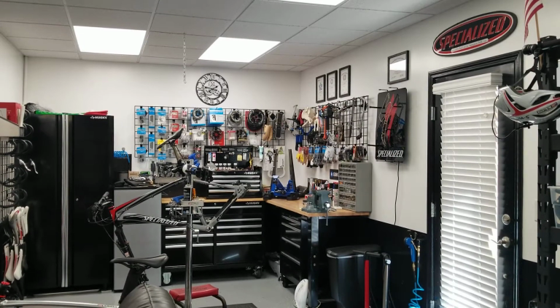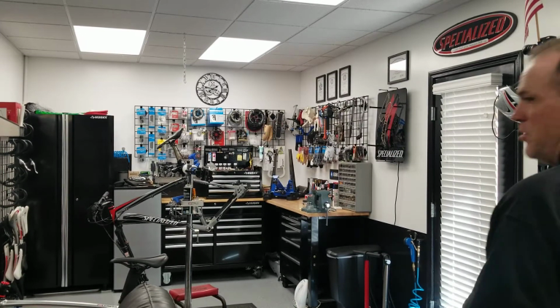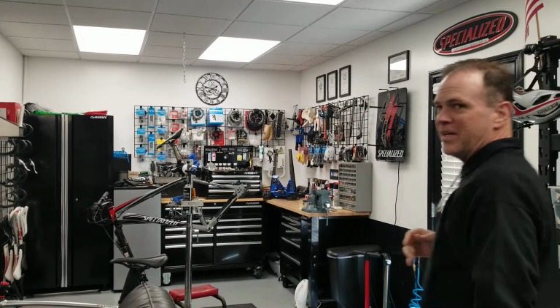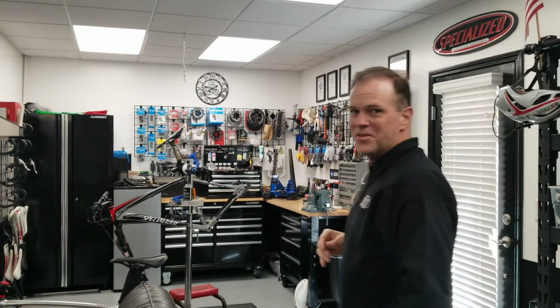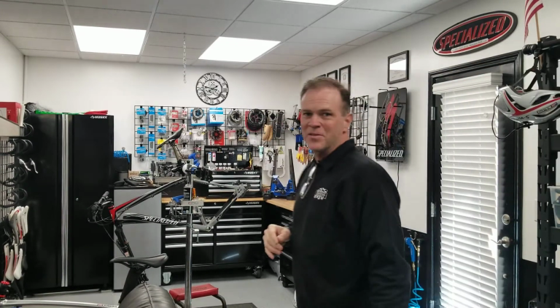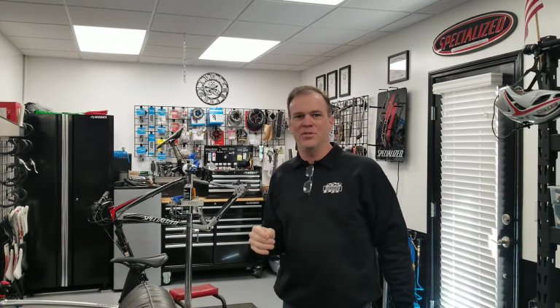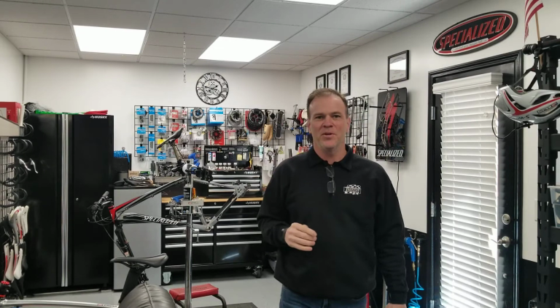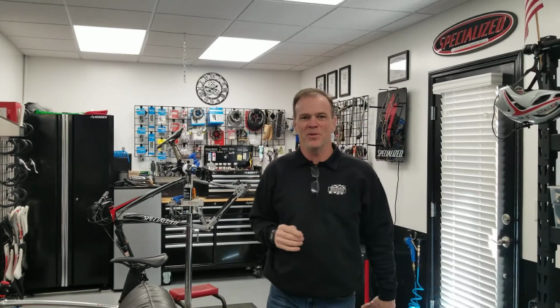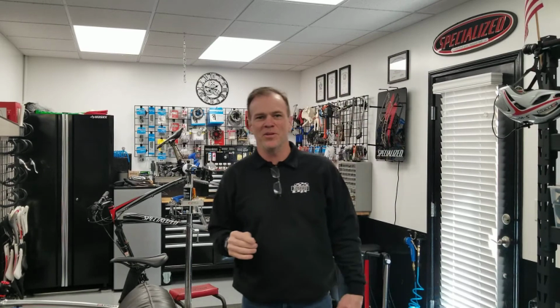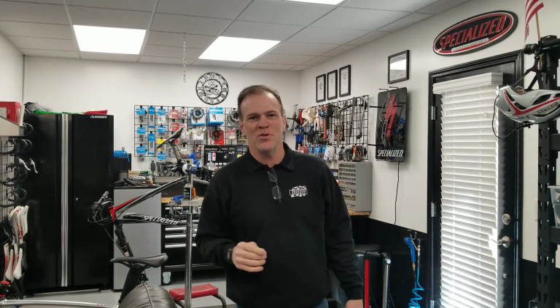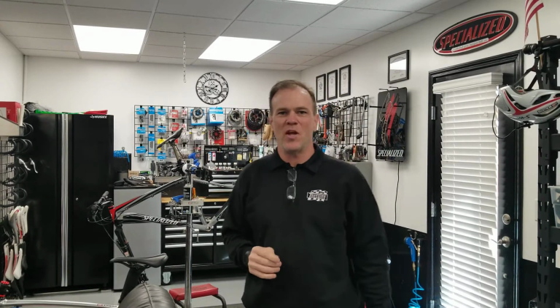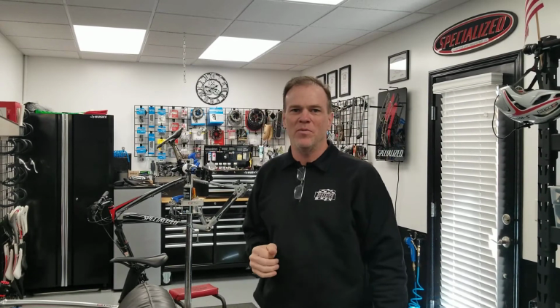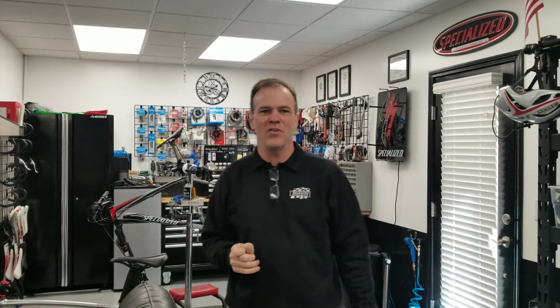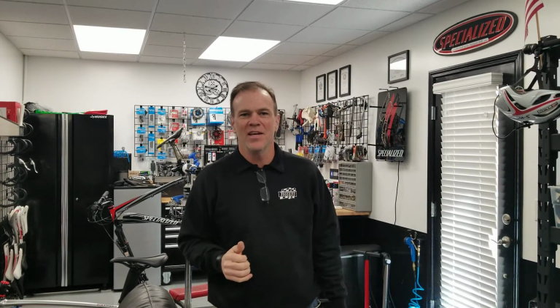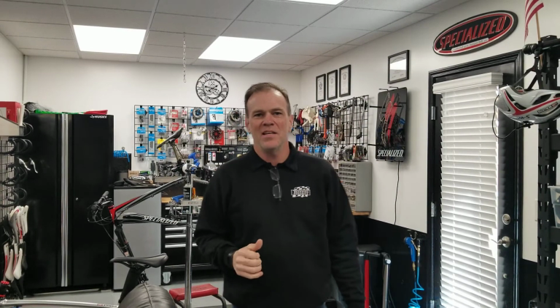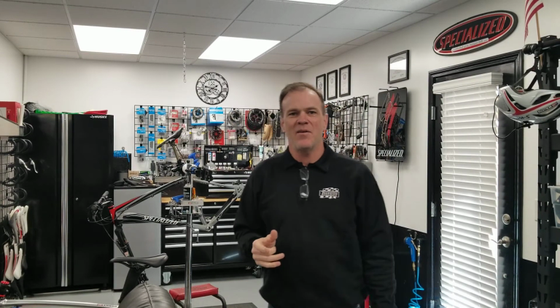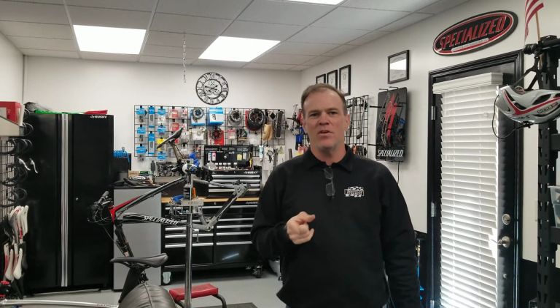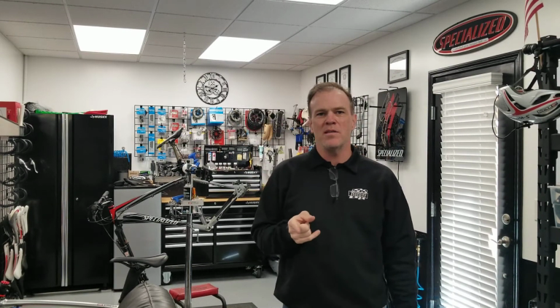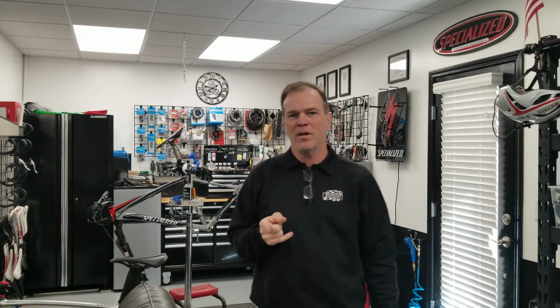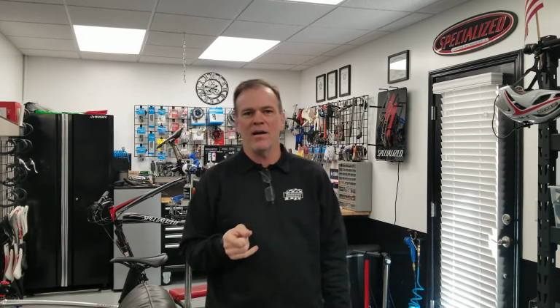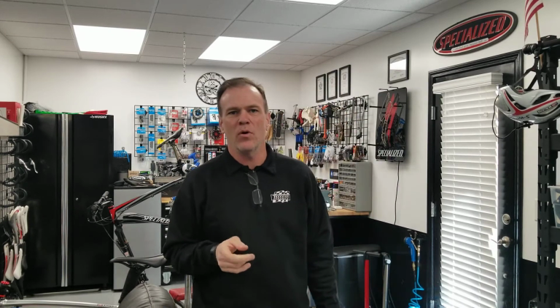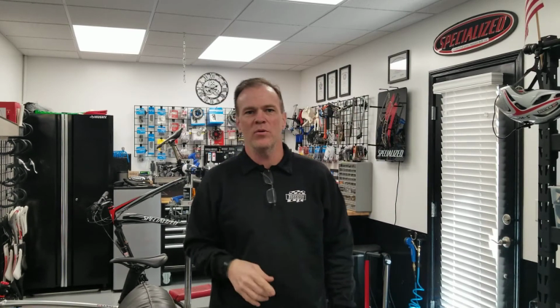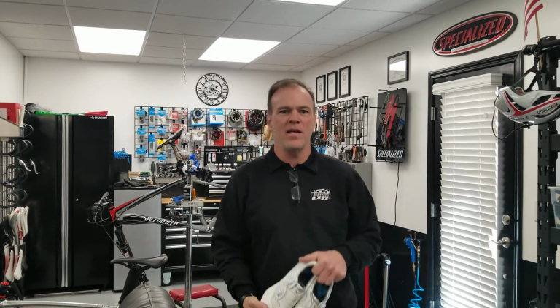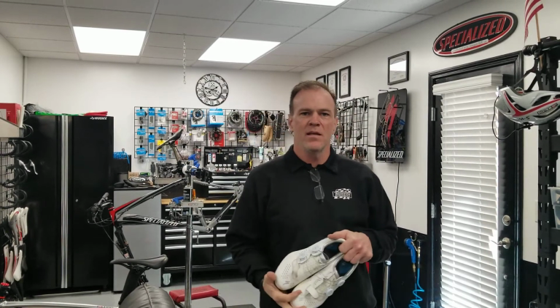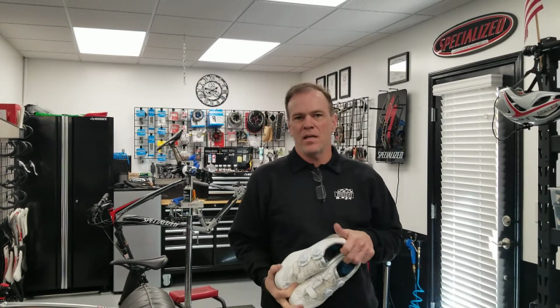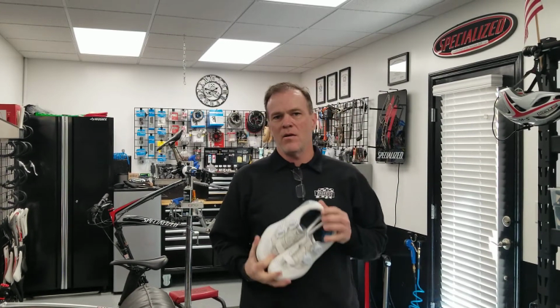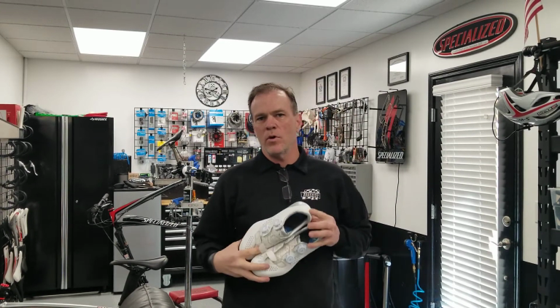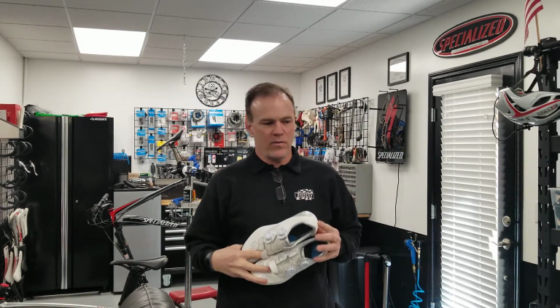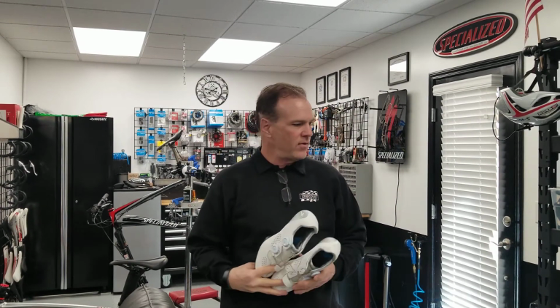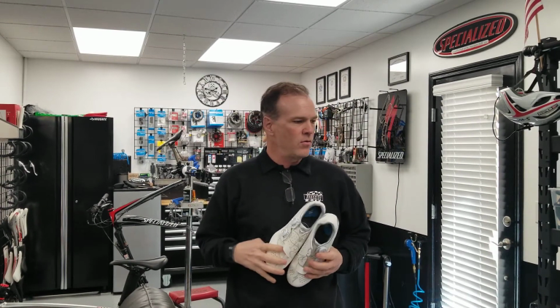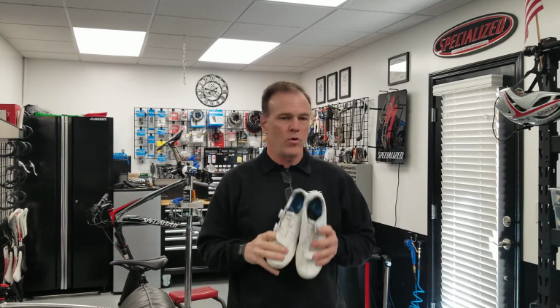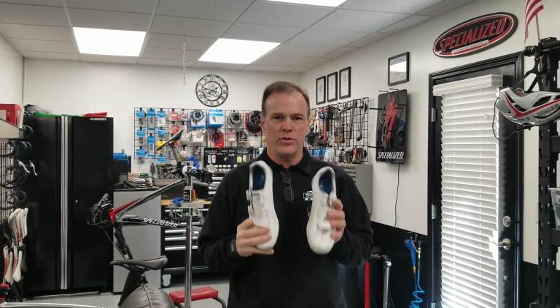Hello everybody, it's Max McAllister back with another little episode of Cycle with Max. Today I wanted to give you a quick tip for winter riding in road bikes in your road shoes.